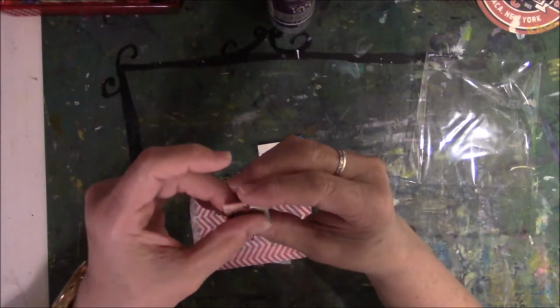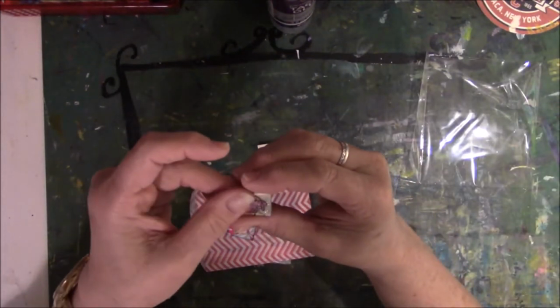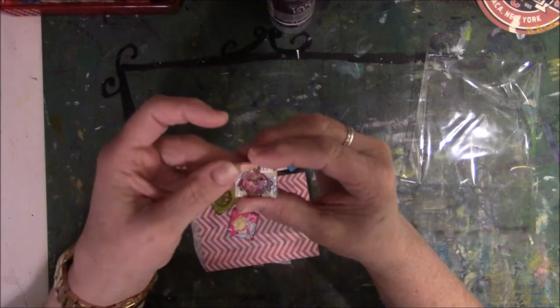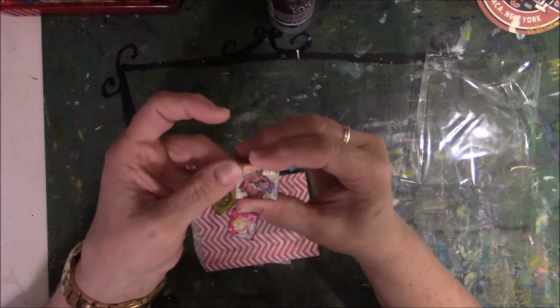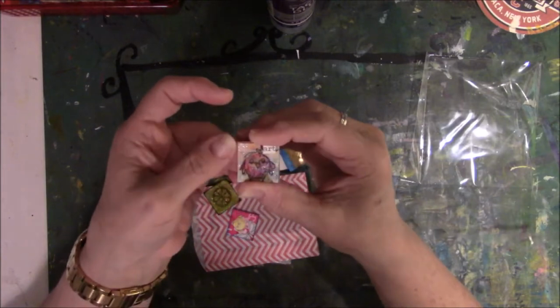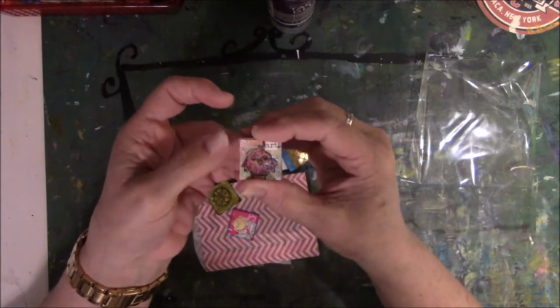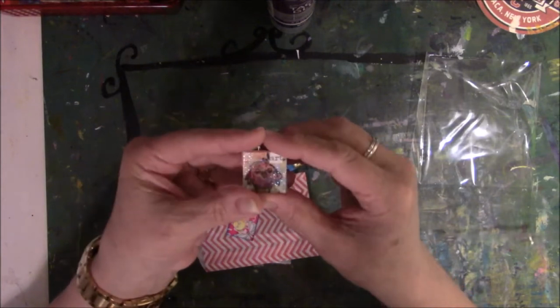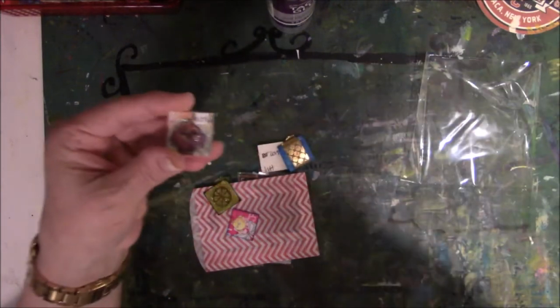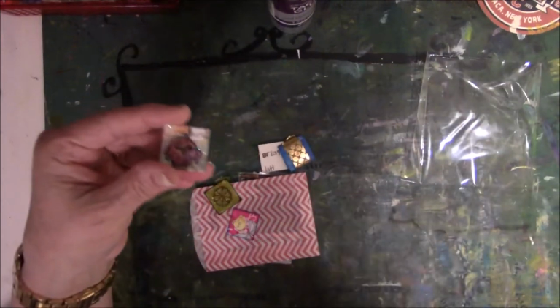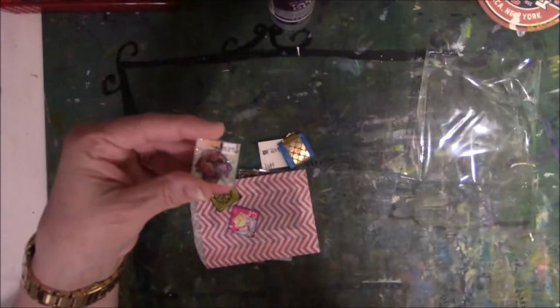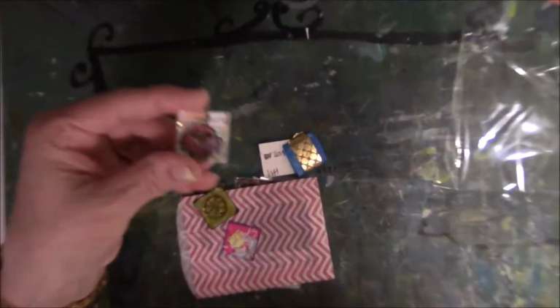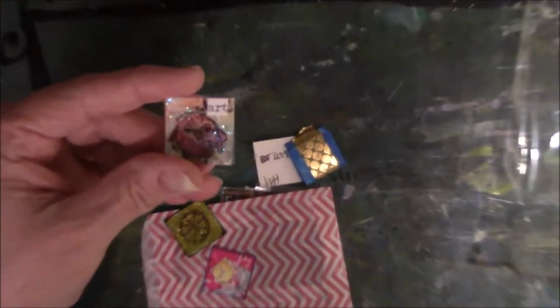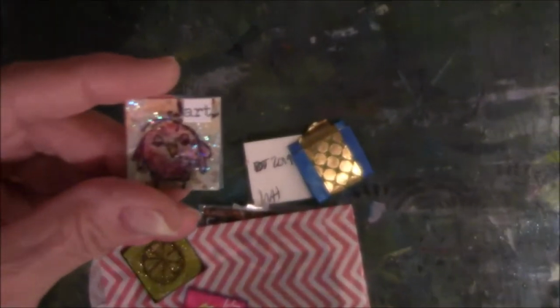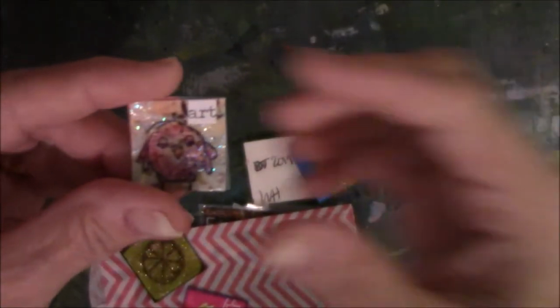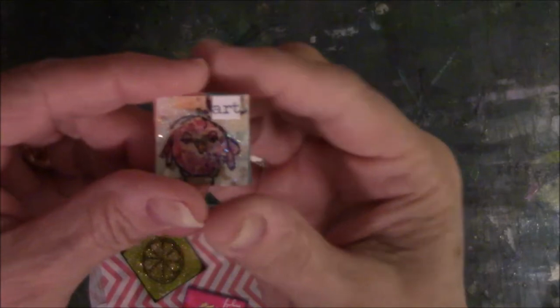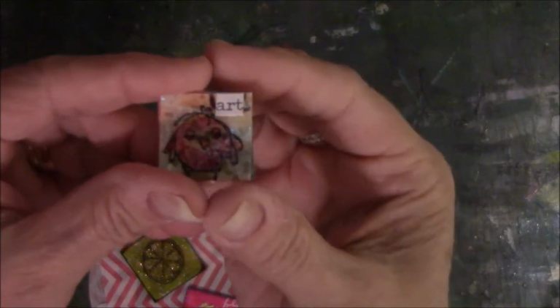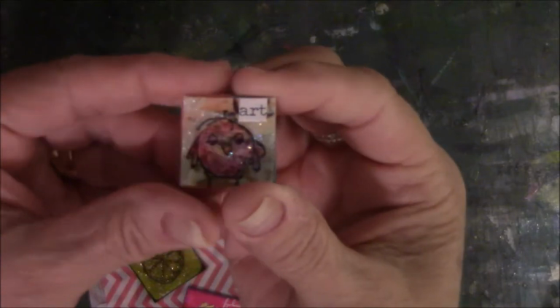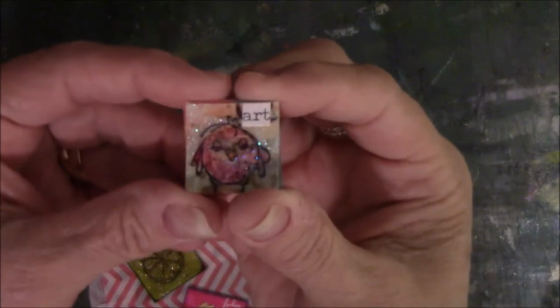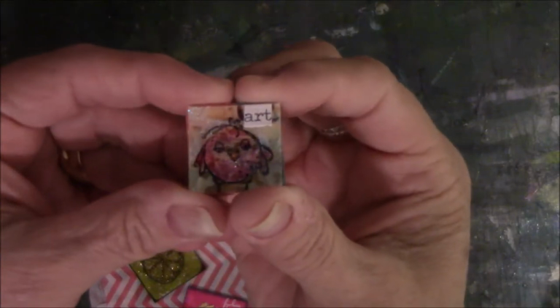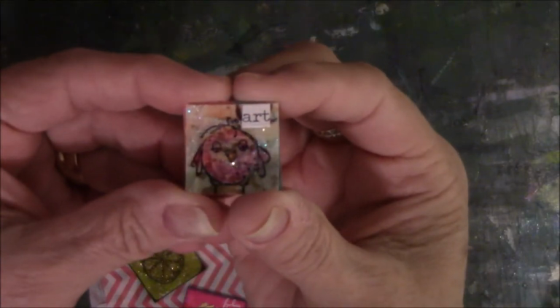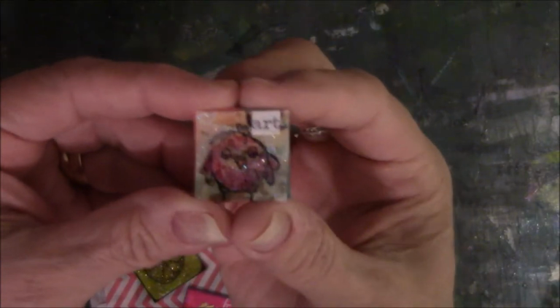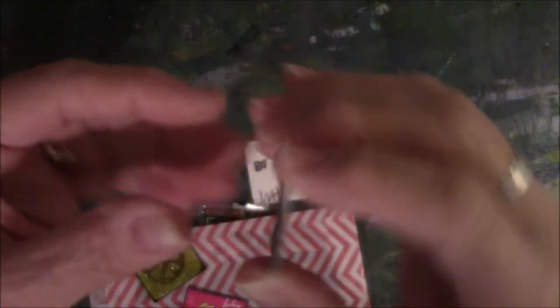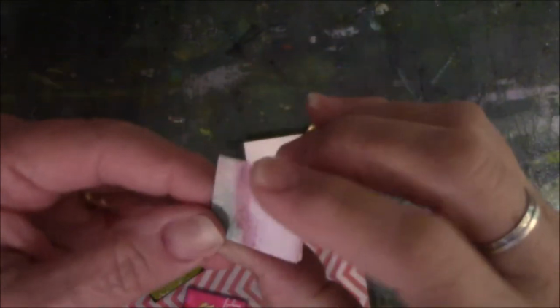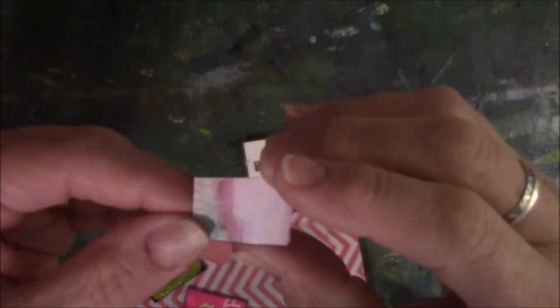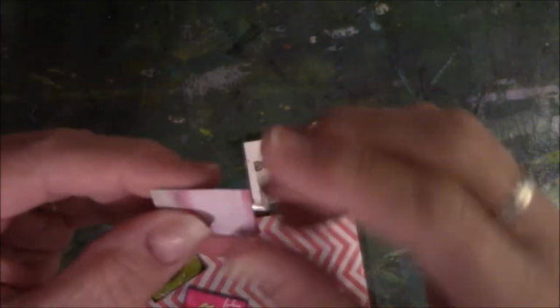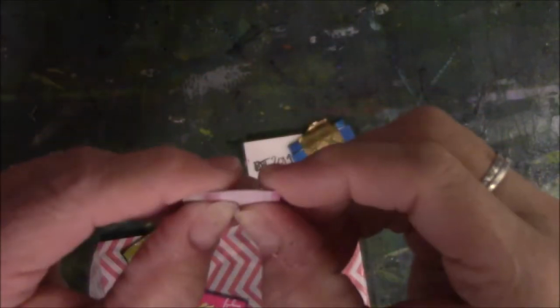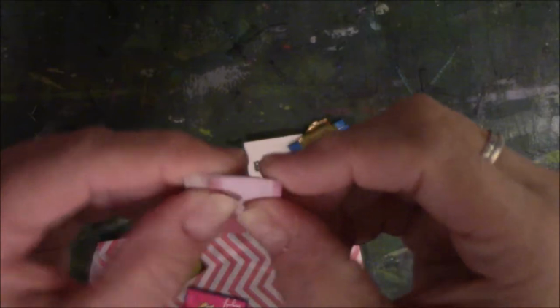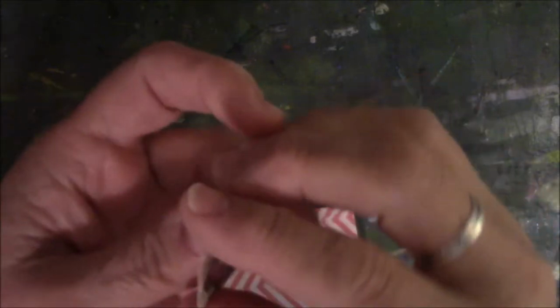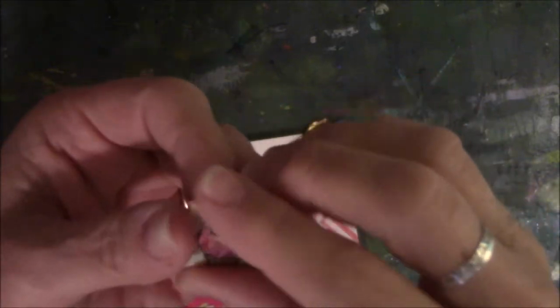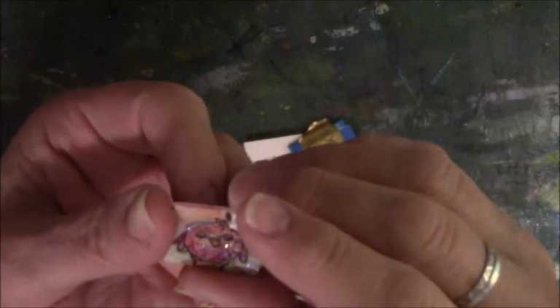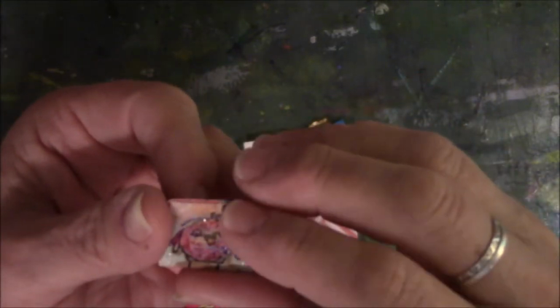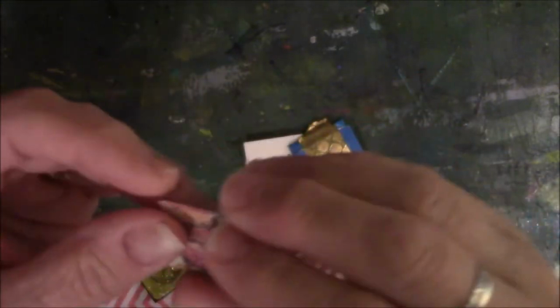Oh, that's beautiful — a little bird. Look at that, is it sparkly? But they didn't write who it's from.